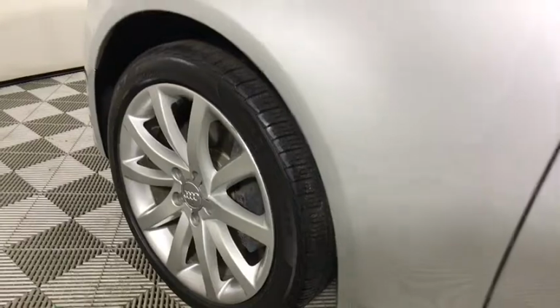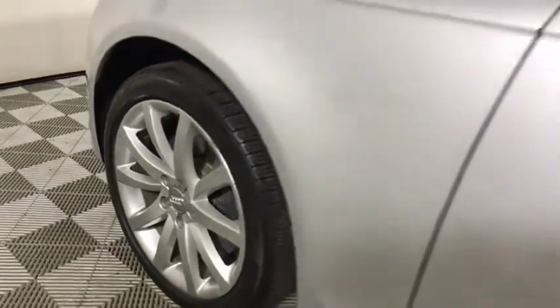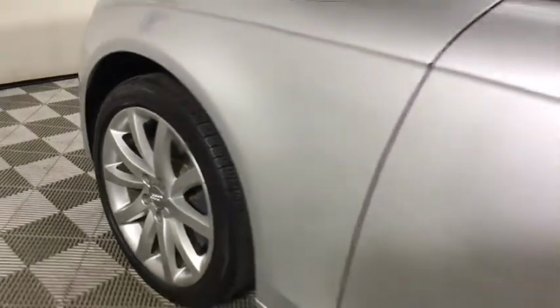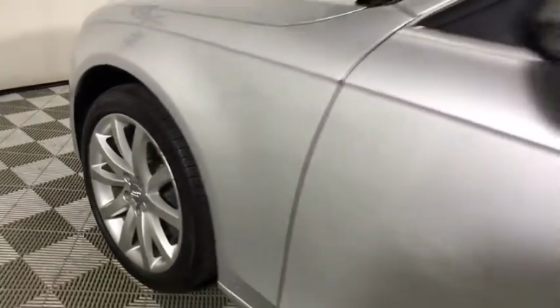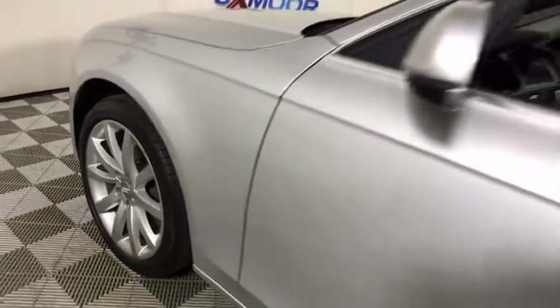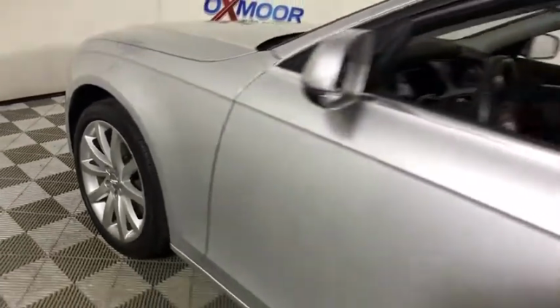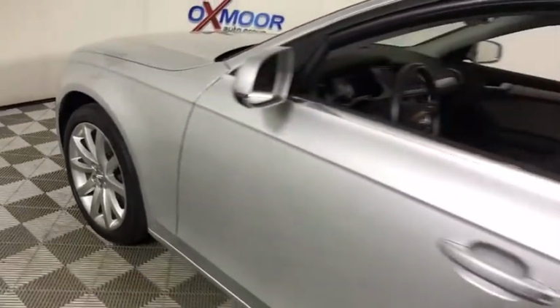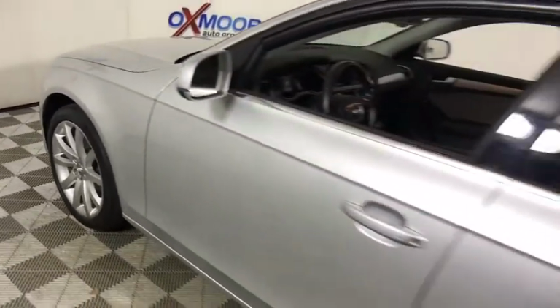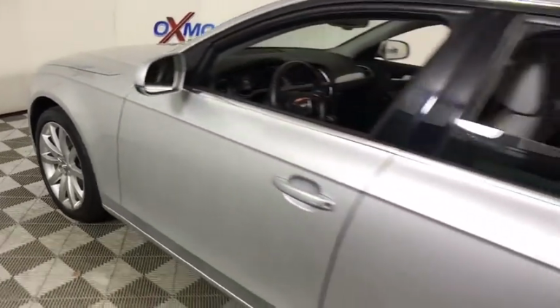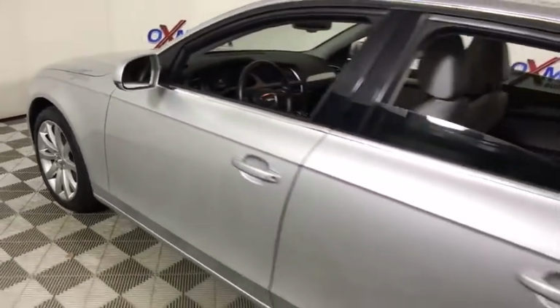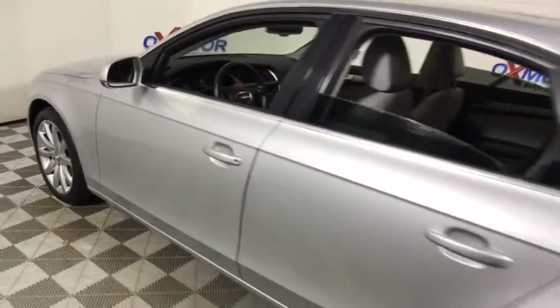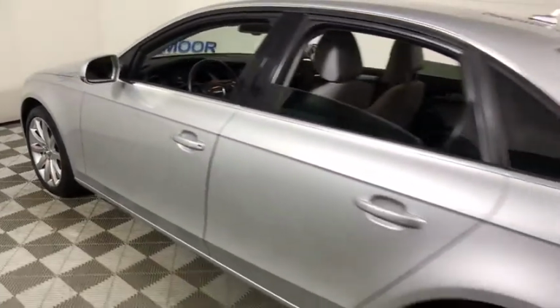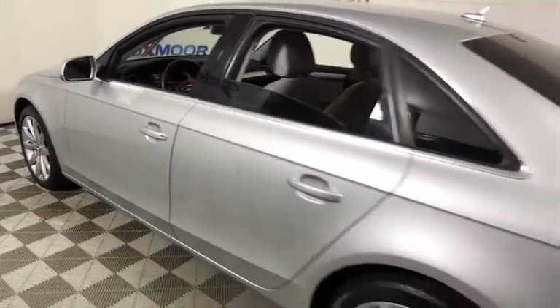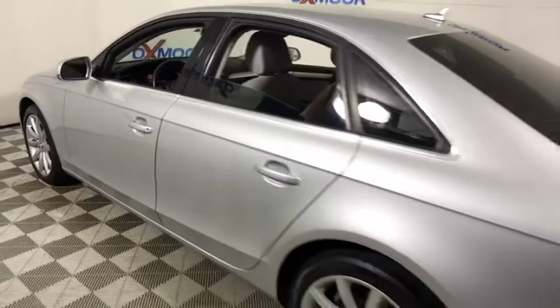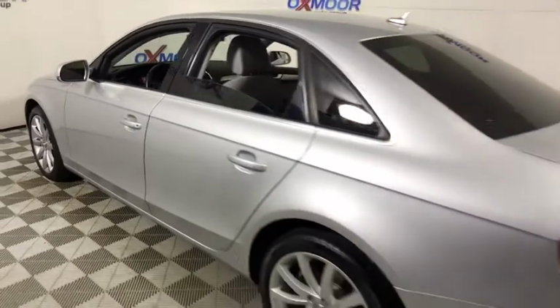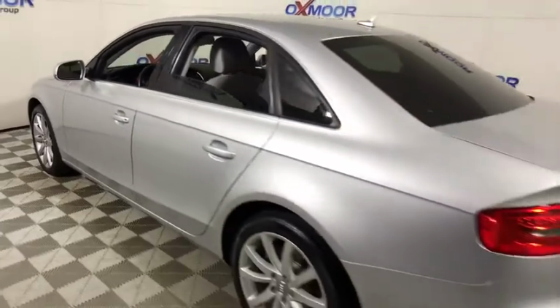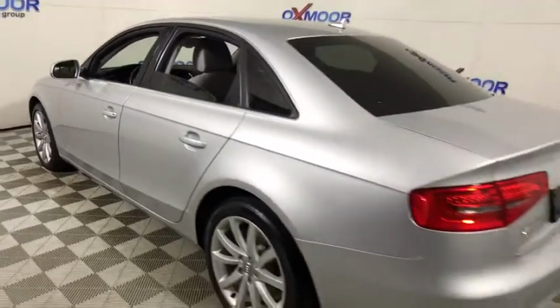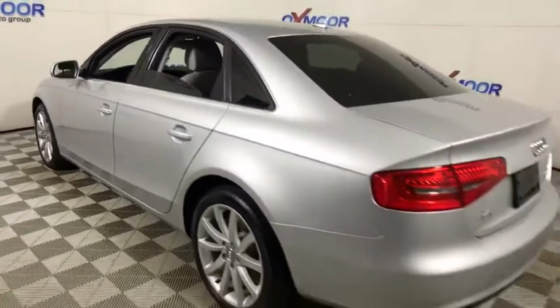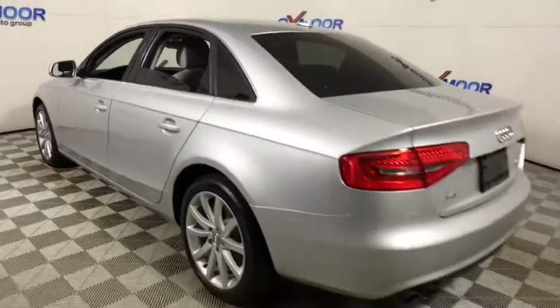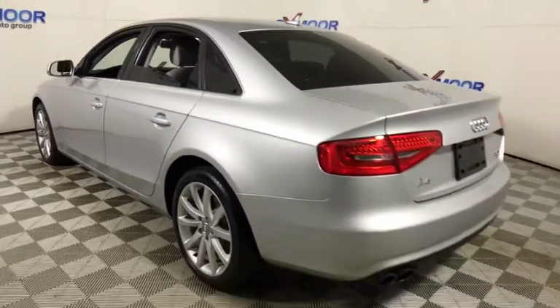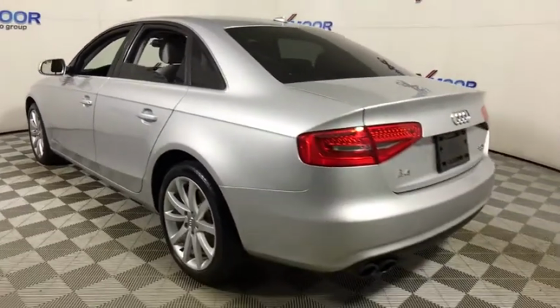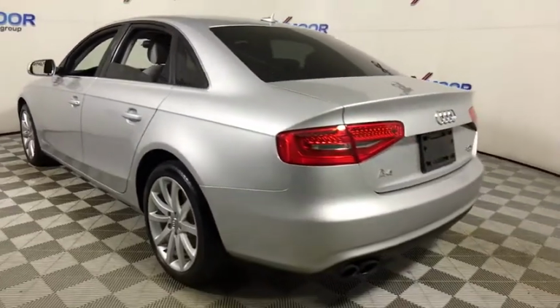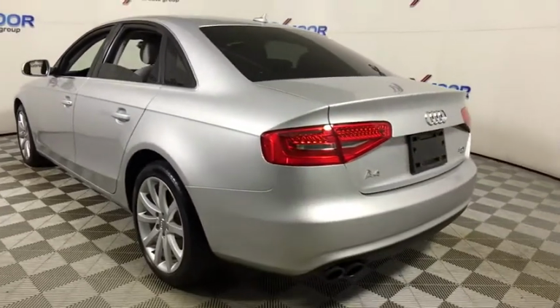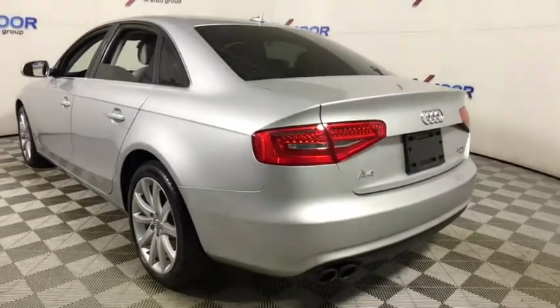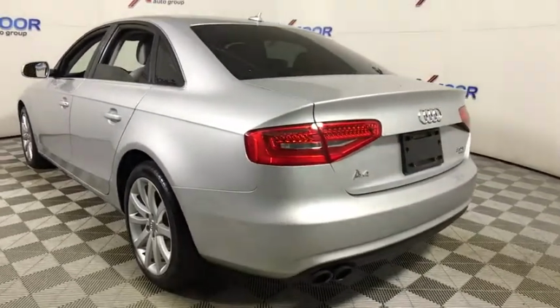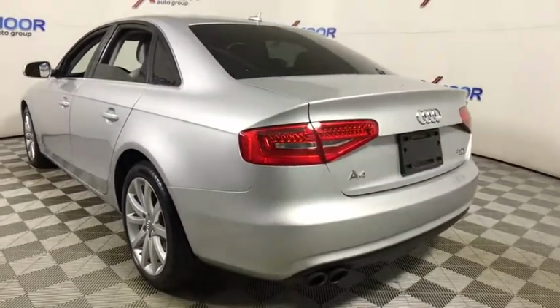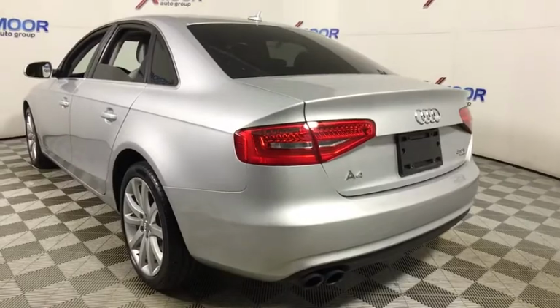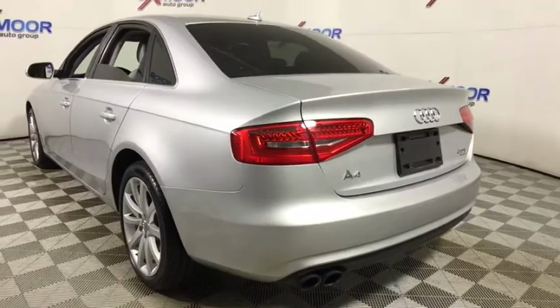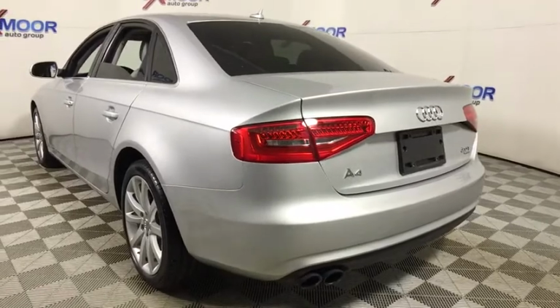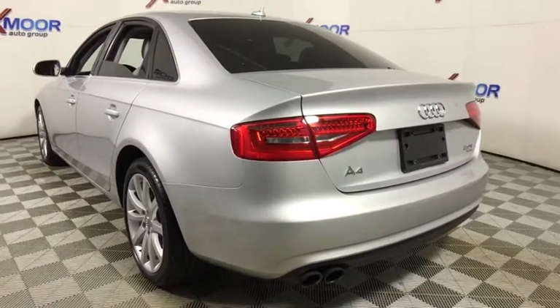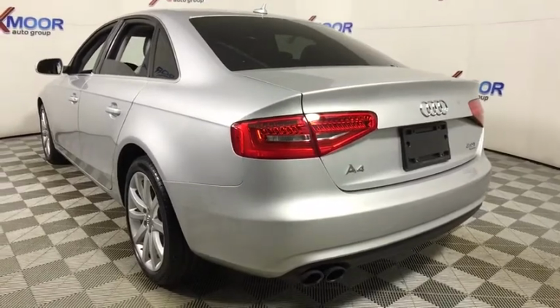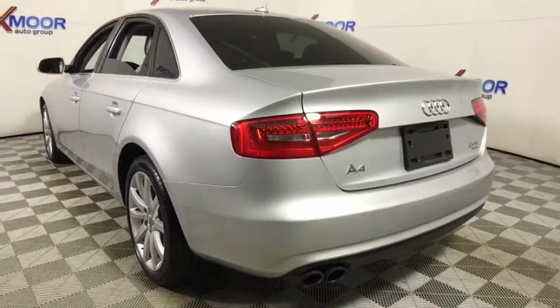The 2013 Audi A4. The Audi A4 is the first in a generation of Audis that have learned how to ride. This vehicle has less than 50,000 miles. Here are some of this vehicle's great options.